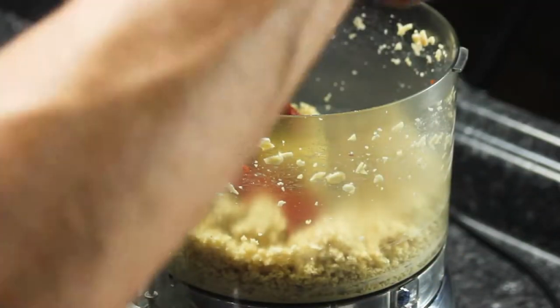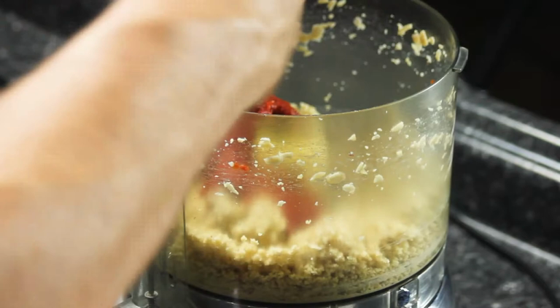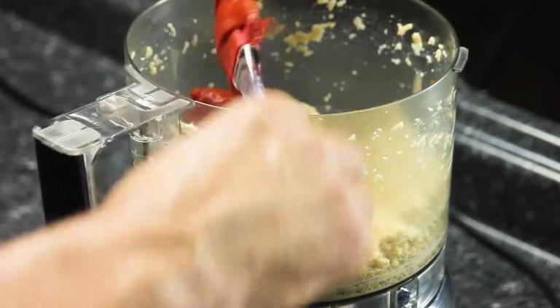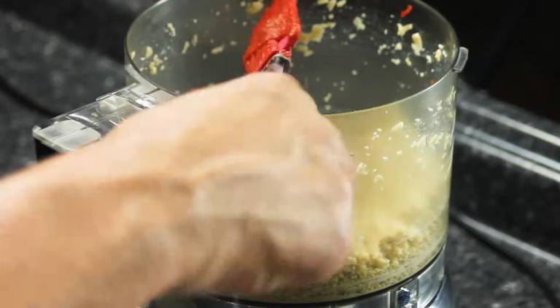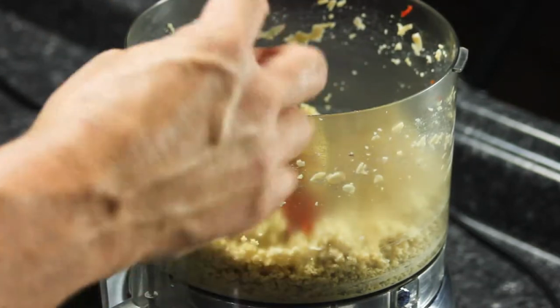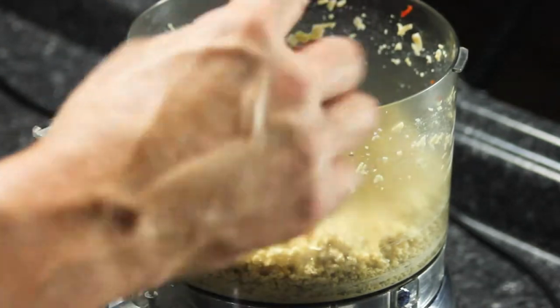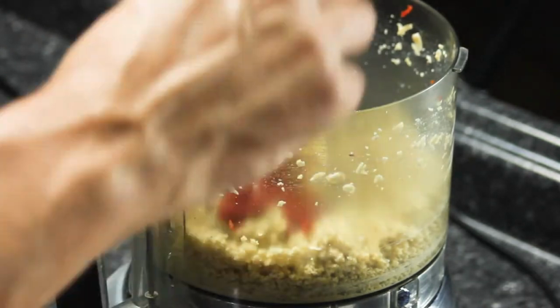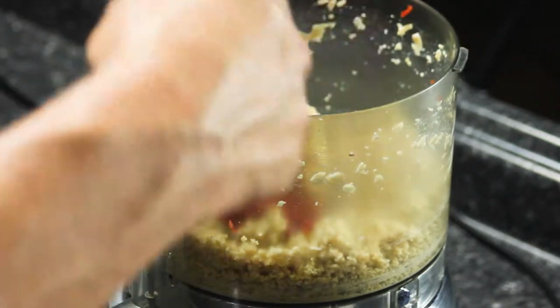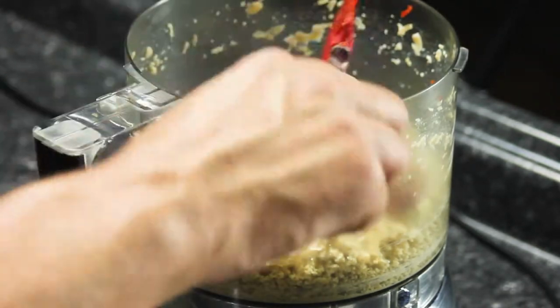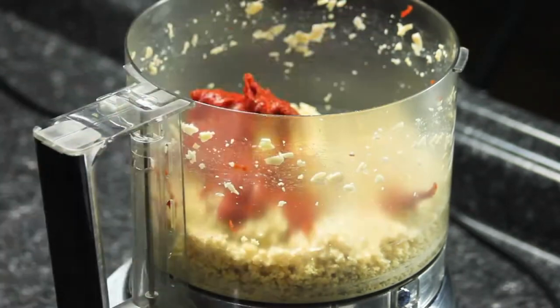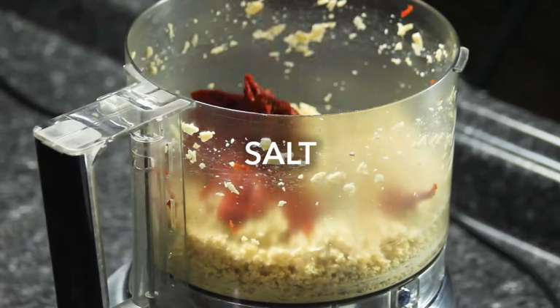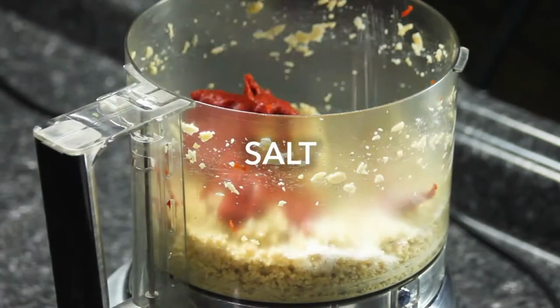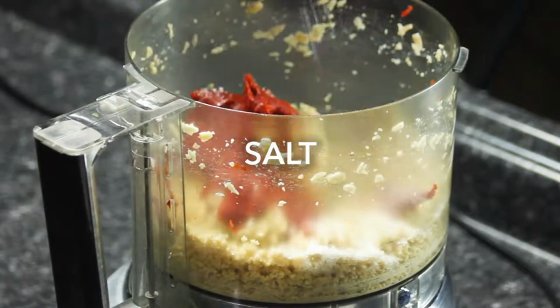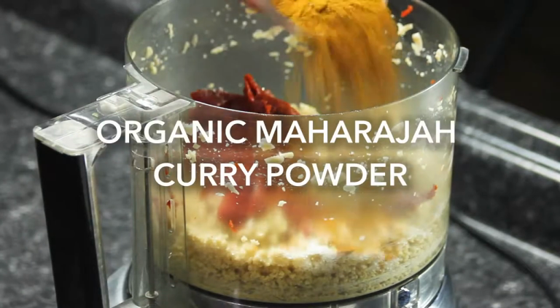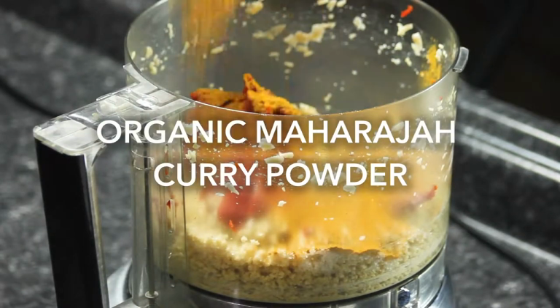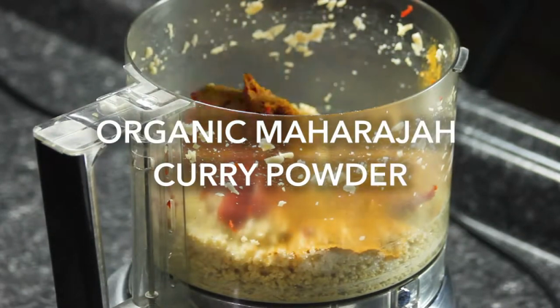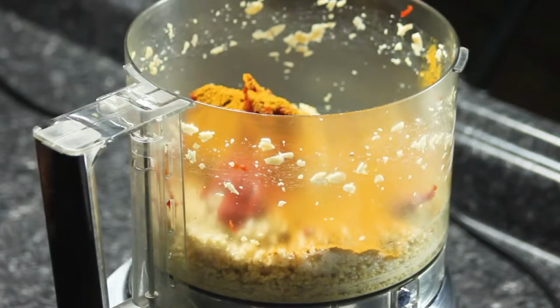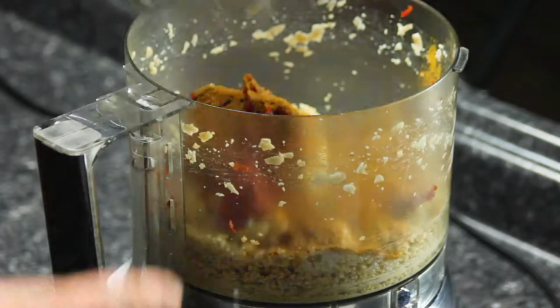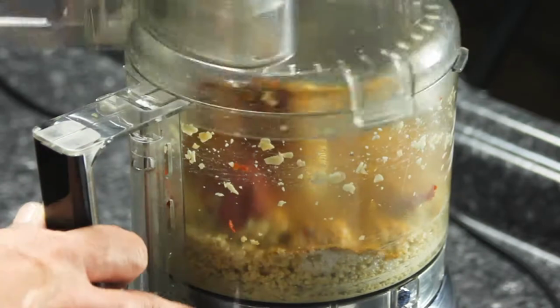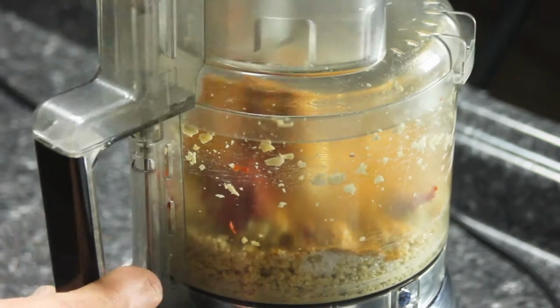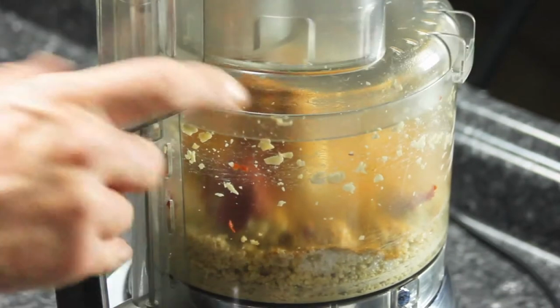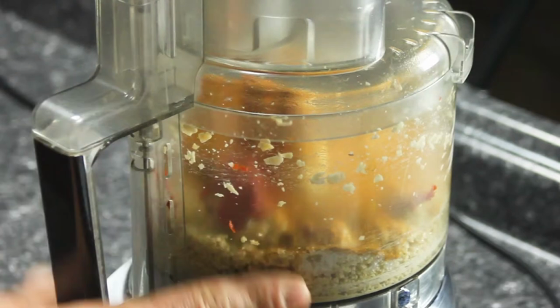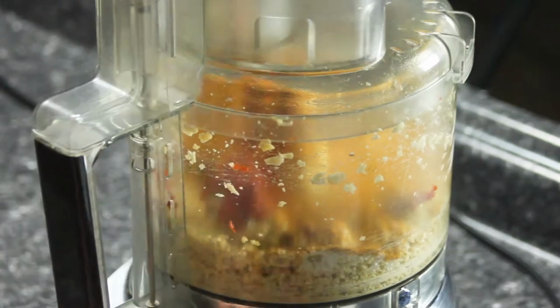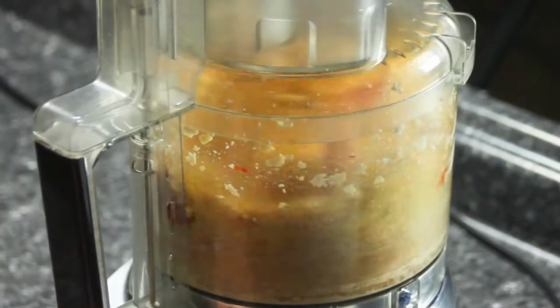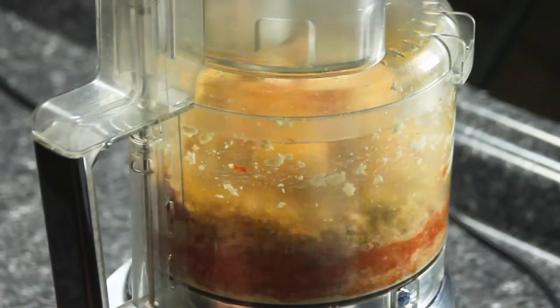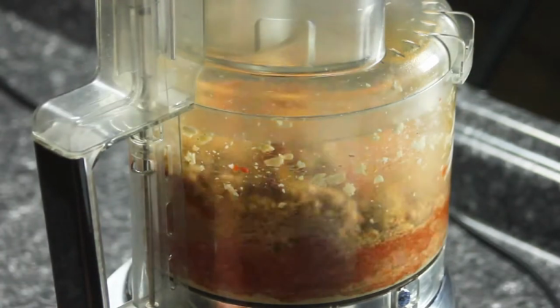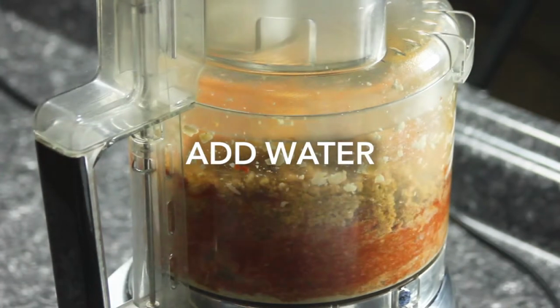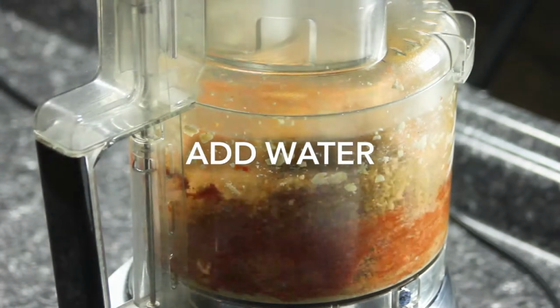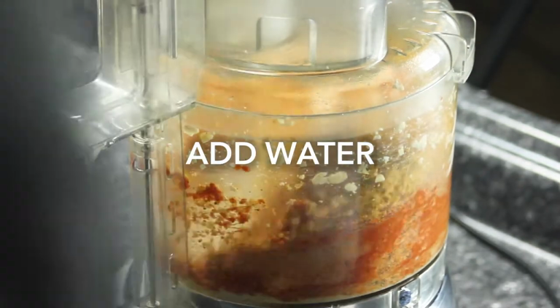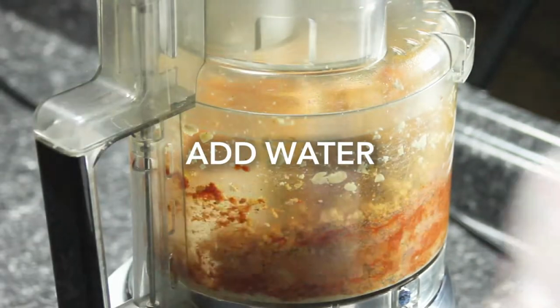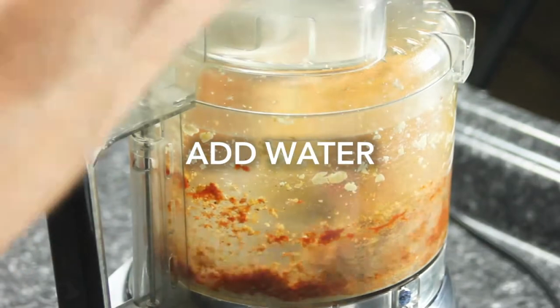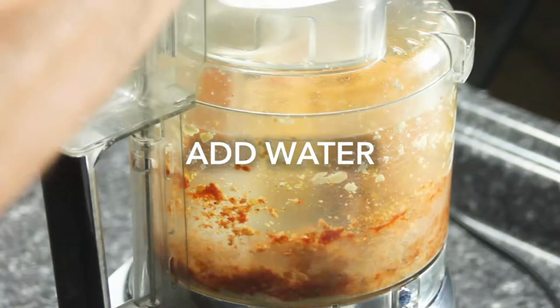Here we are making the sauce that the florets will be simmered in, and we use our organic Maharaja curry powder to add more savory and complex flavor and aroma.